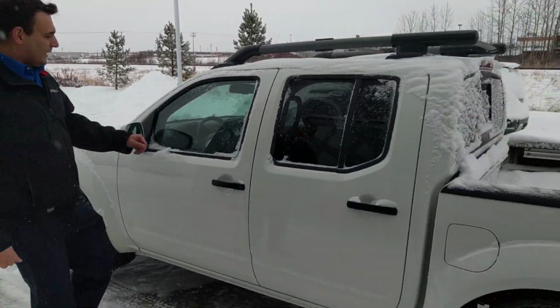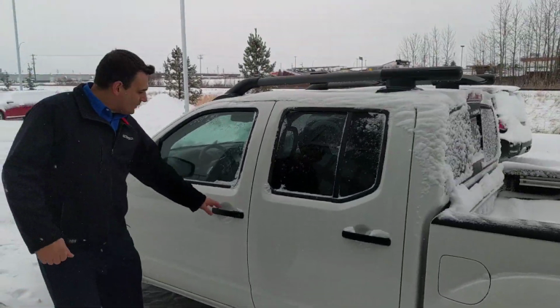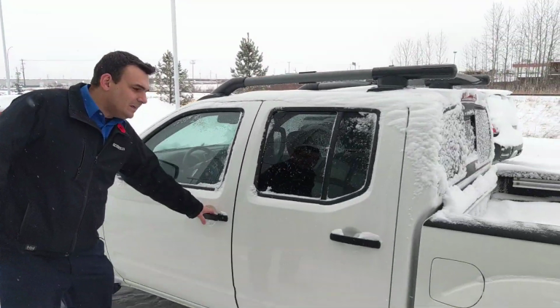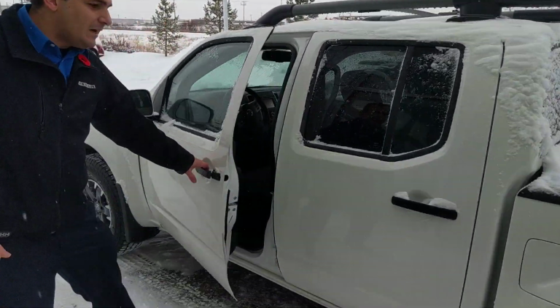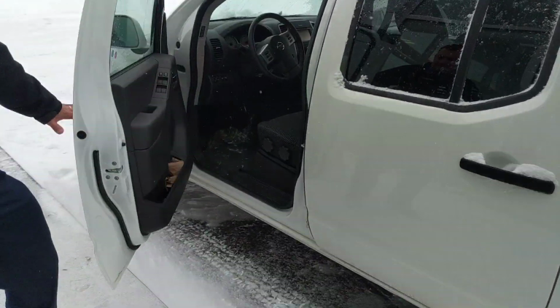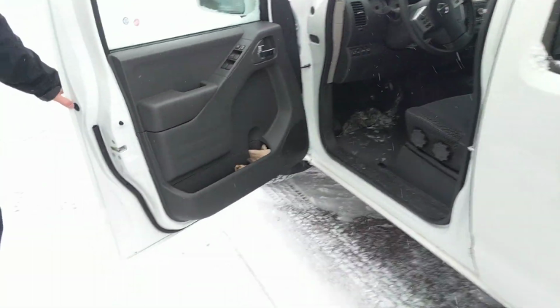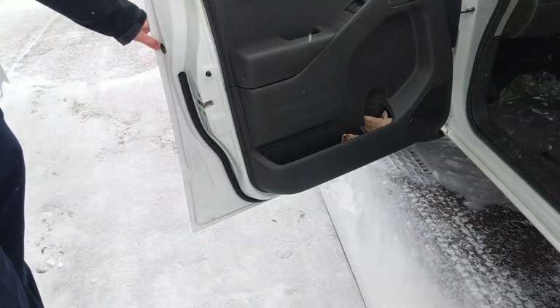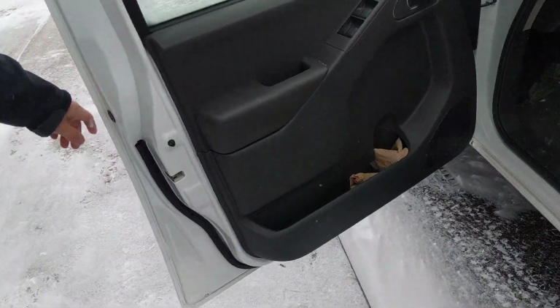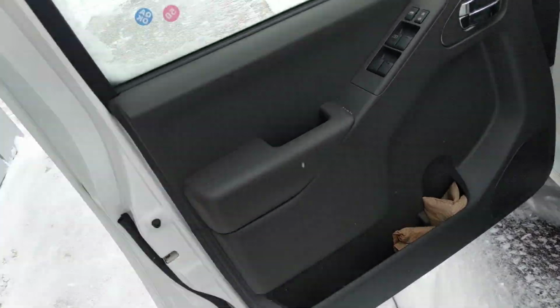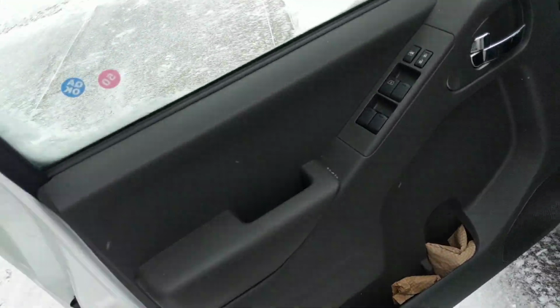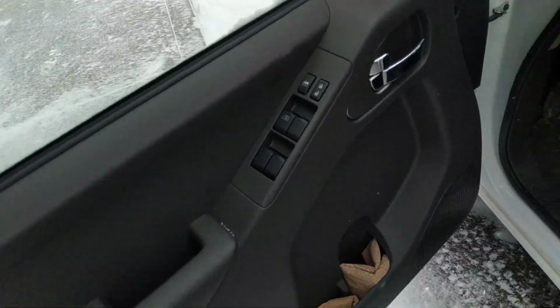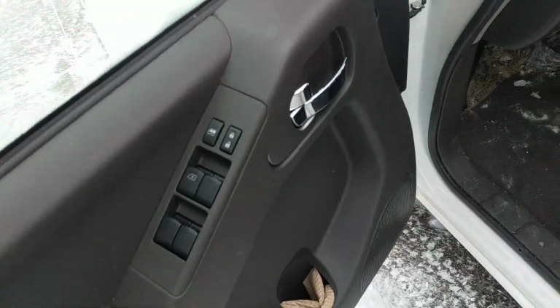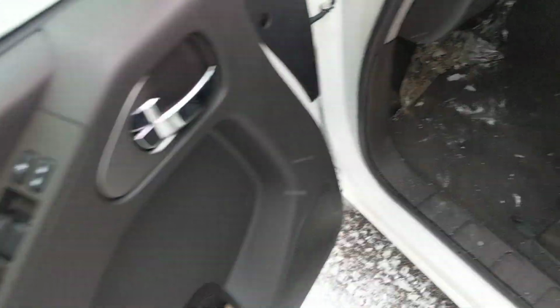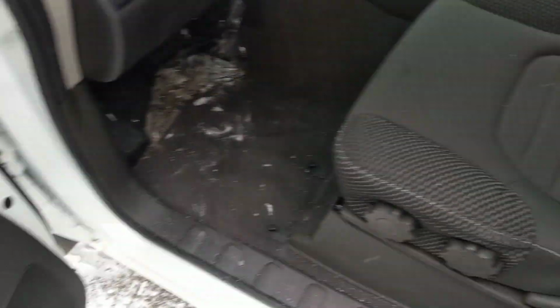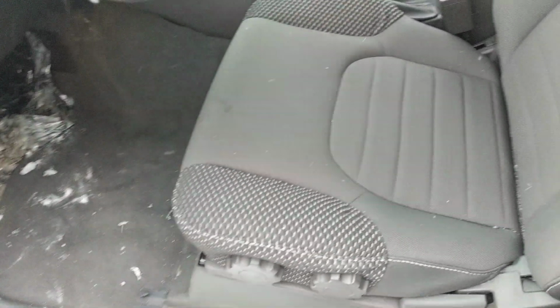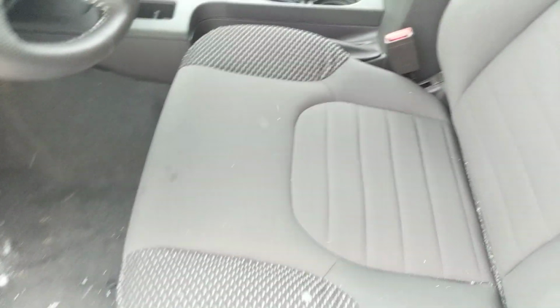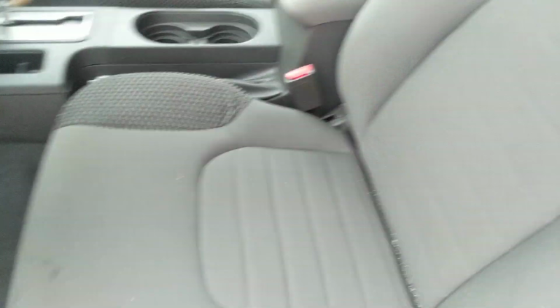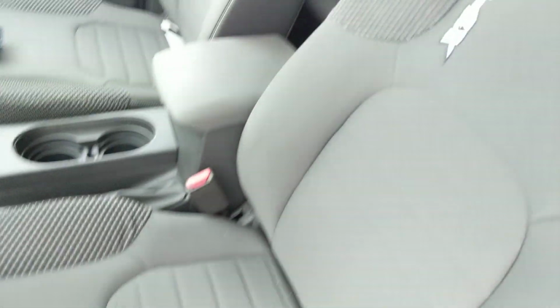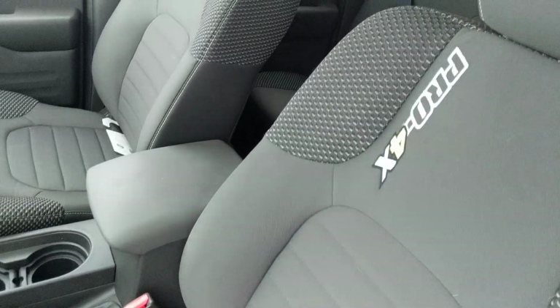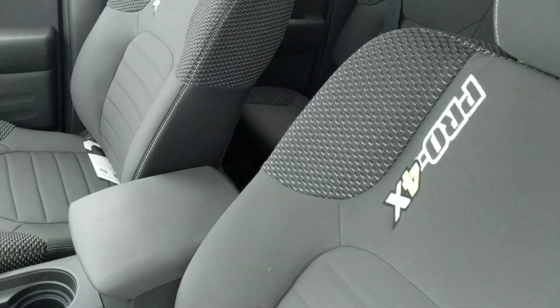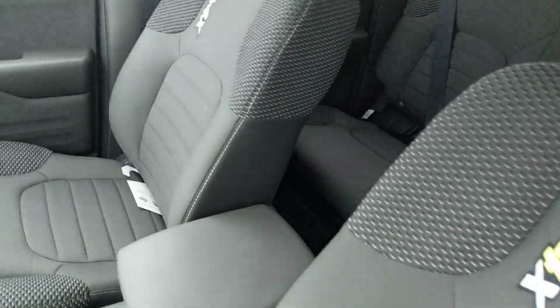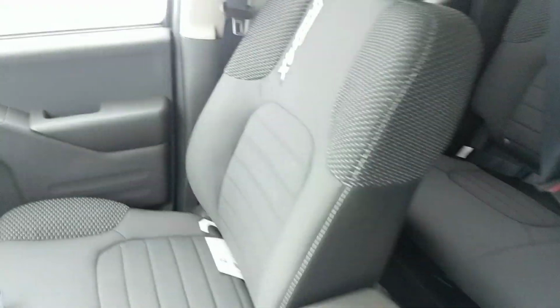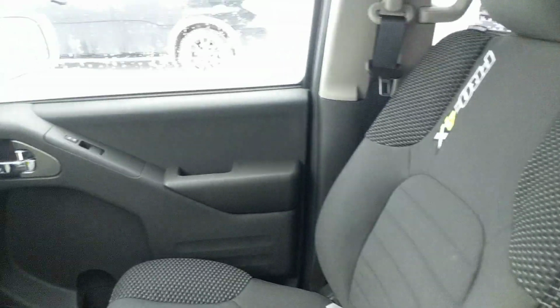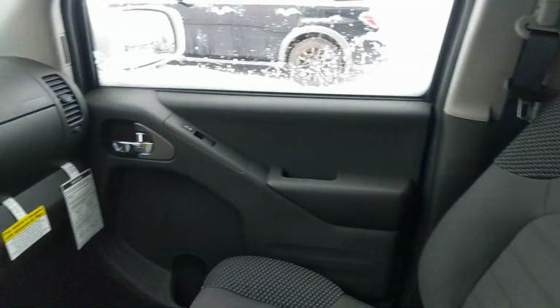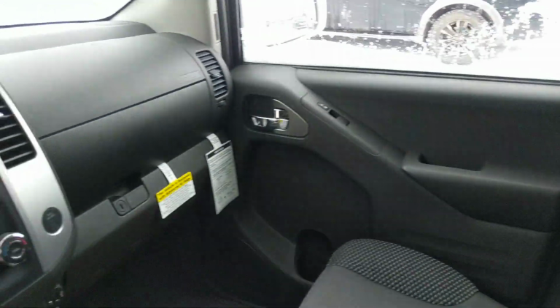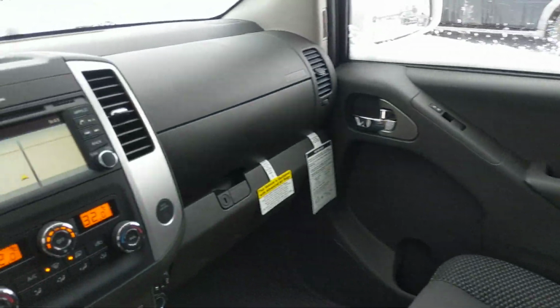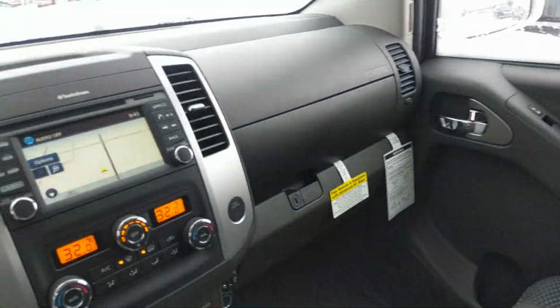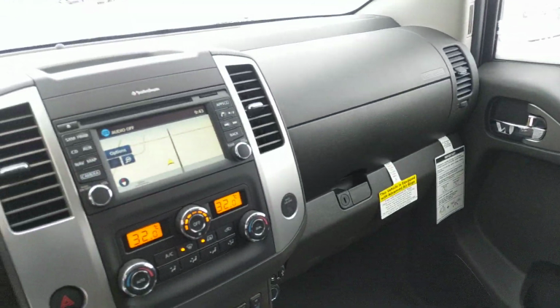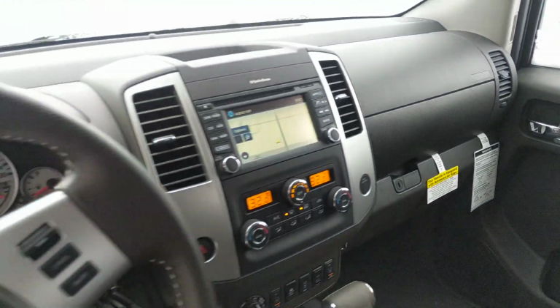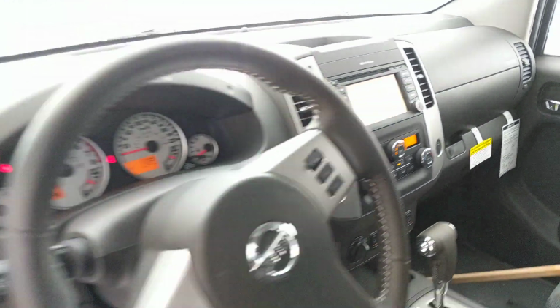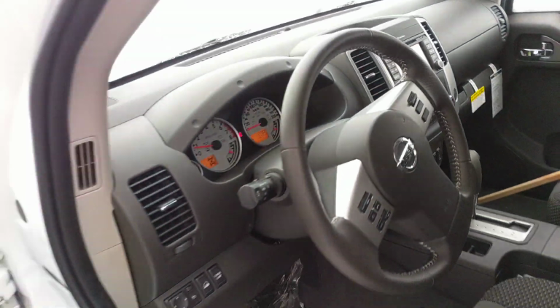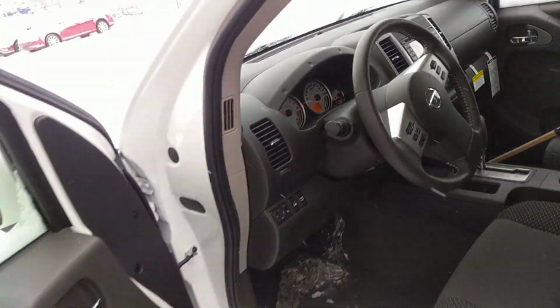Heading on into the inside, you are going to get the heated front seats with the Pro 4X badging stitched in, touchscreen, nav, Bluetooth, cruise control, all that good stuff.